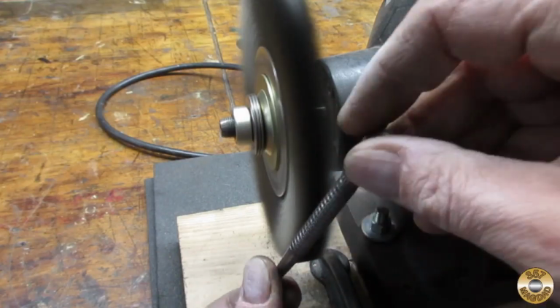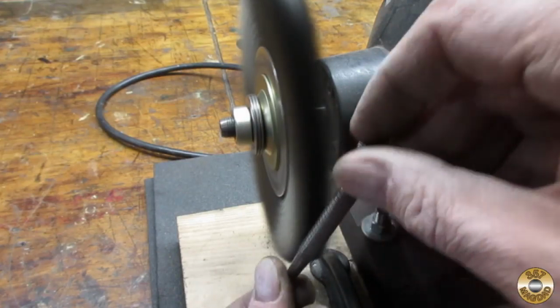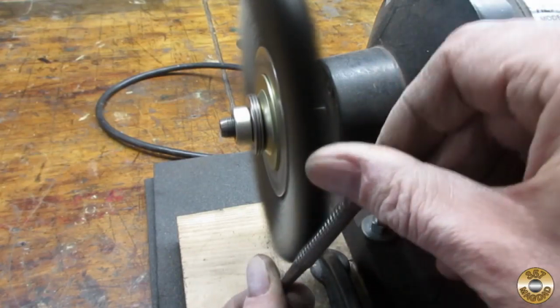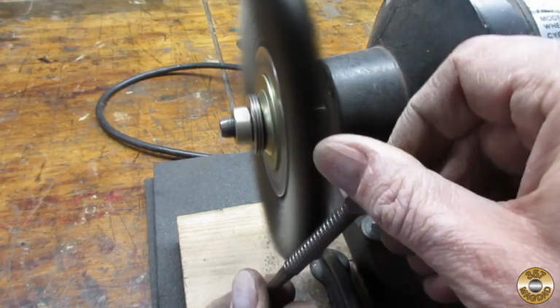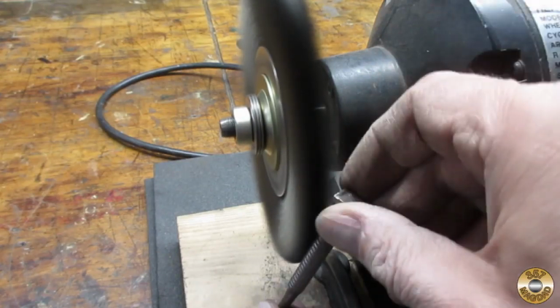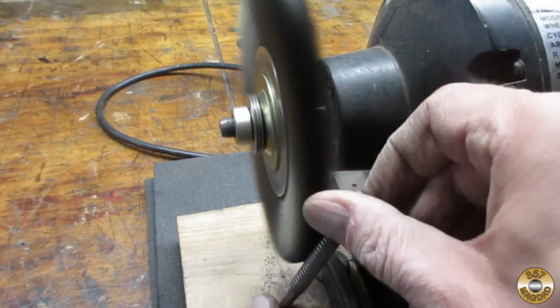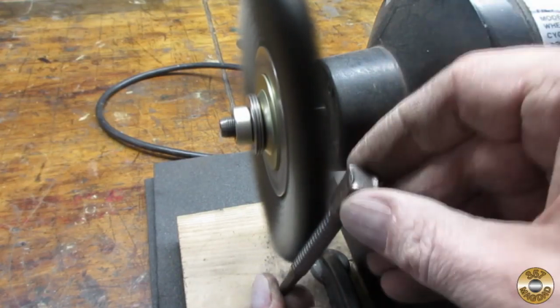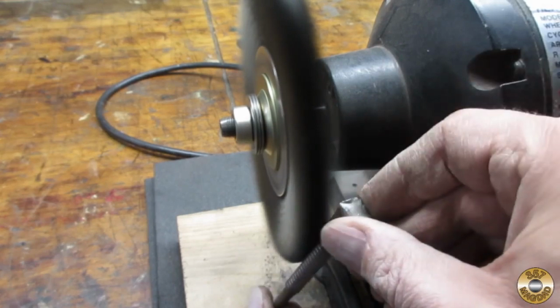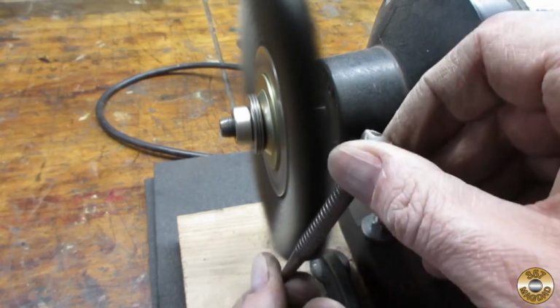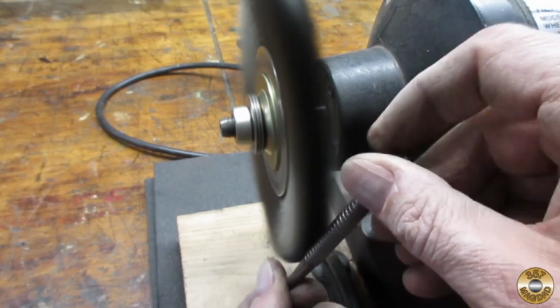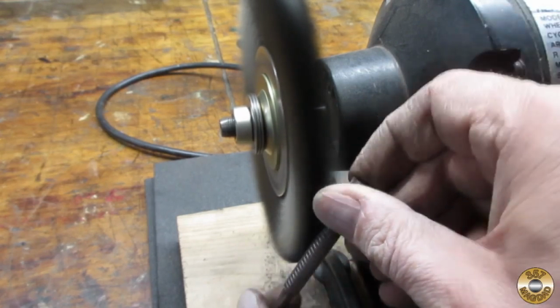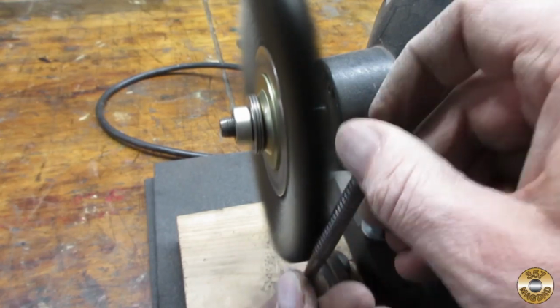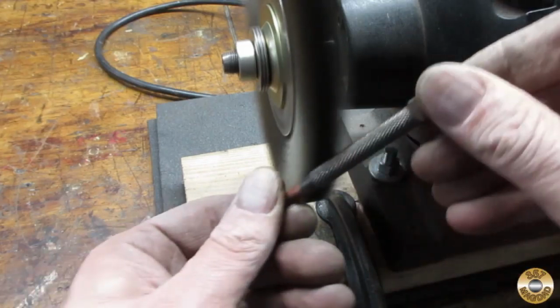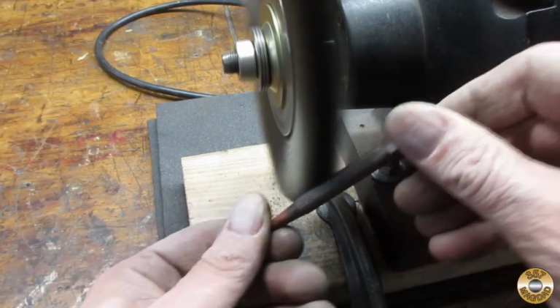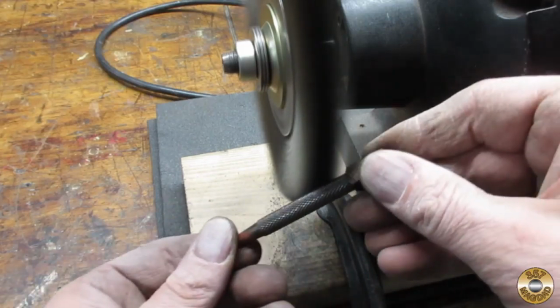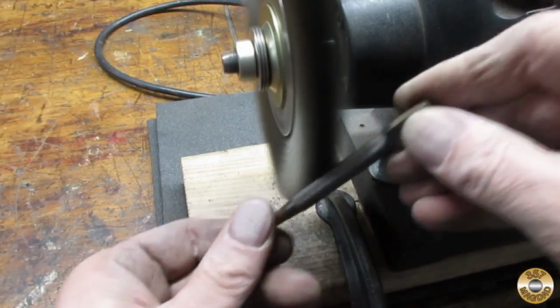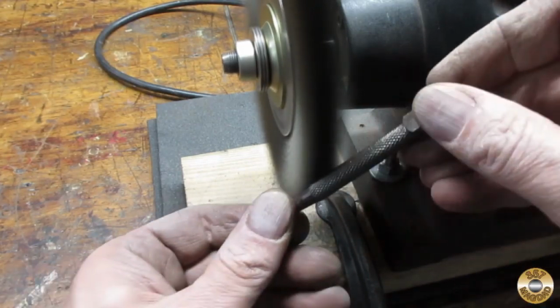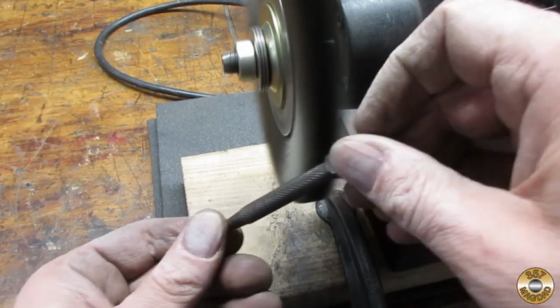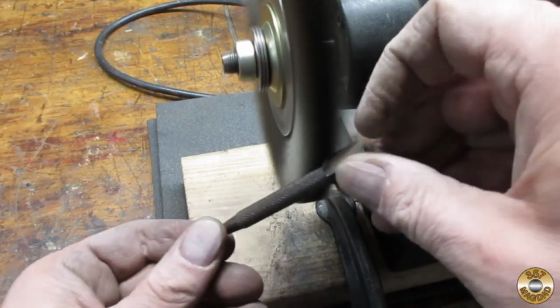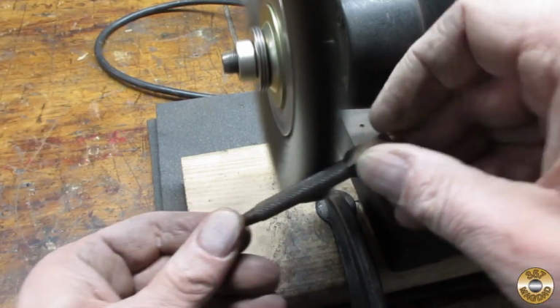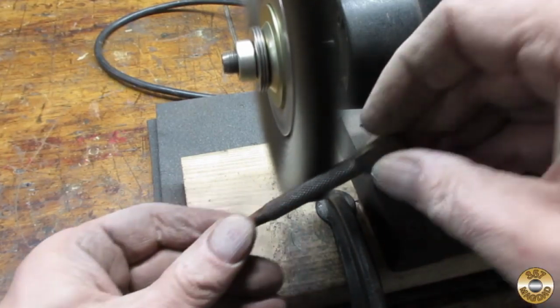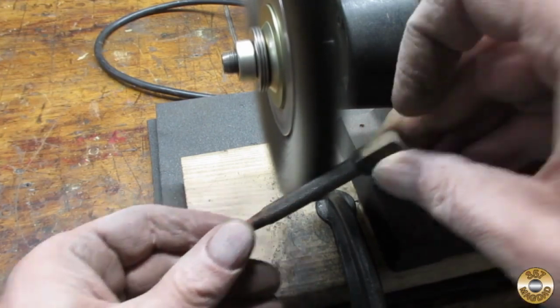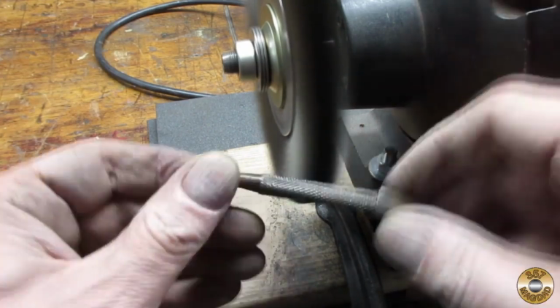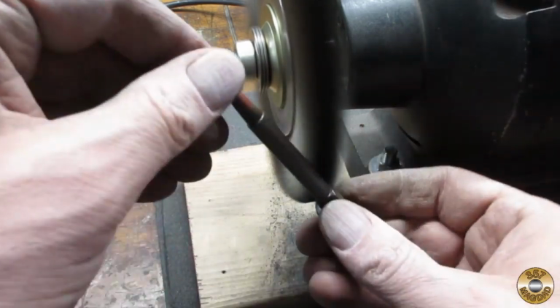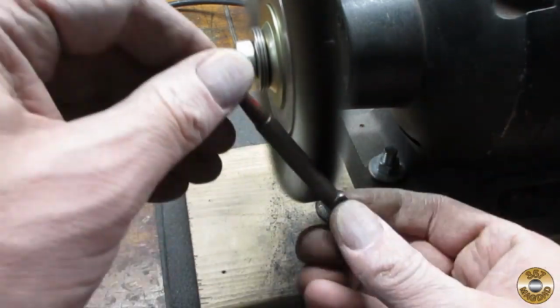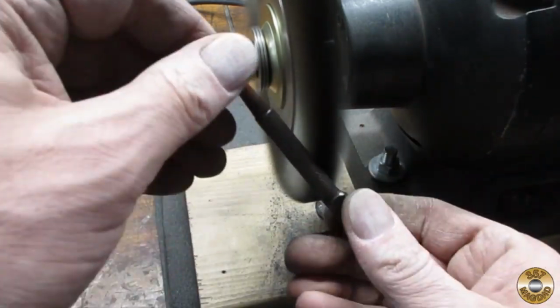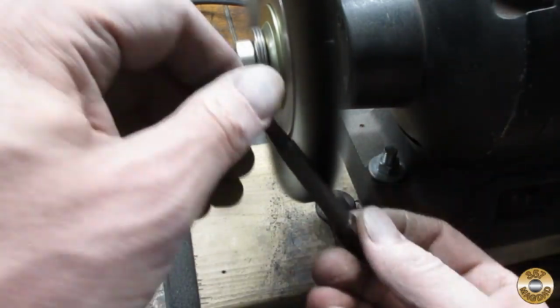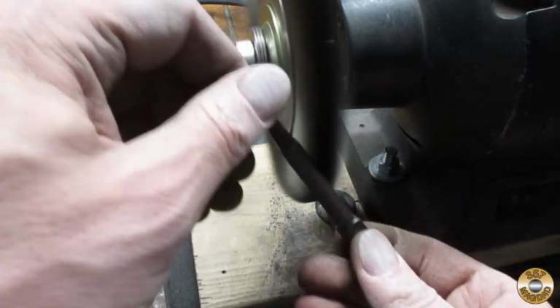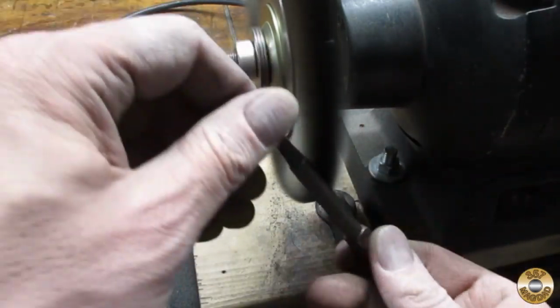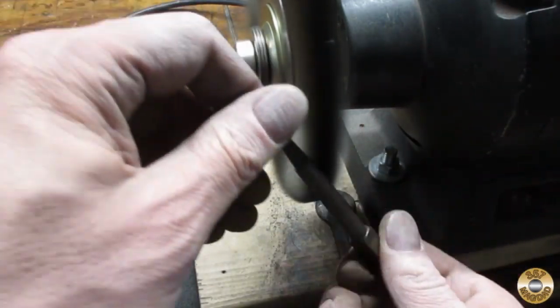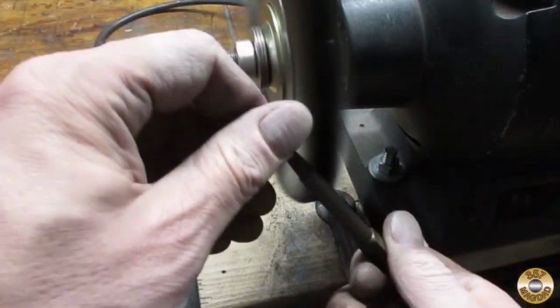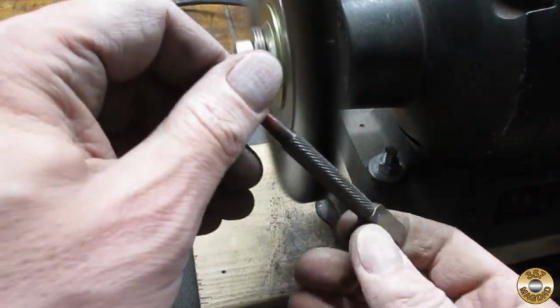Then I used my fine wire wheel to polish the knurling. It occurred to me that it might be a good idea to show what I mean by coarse and fine wire wheels.